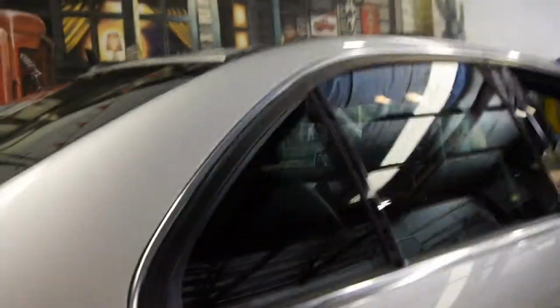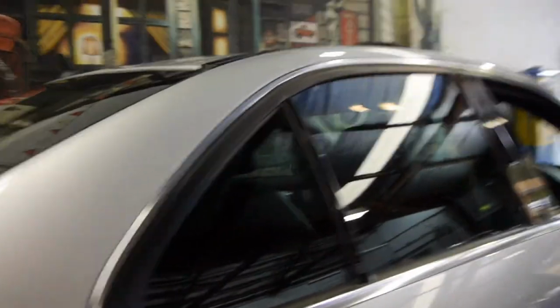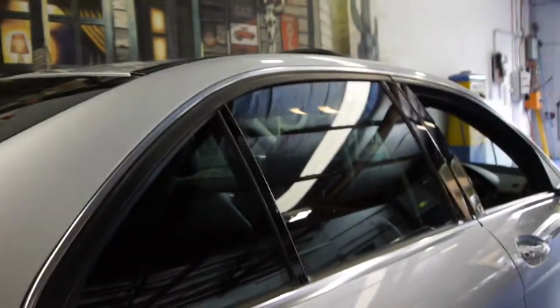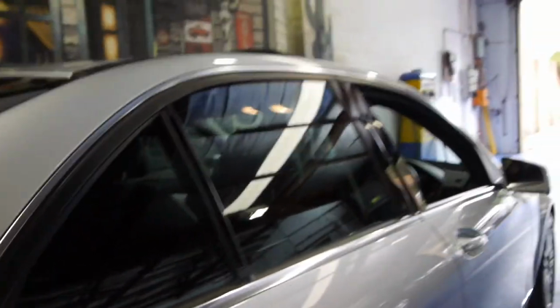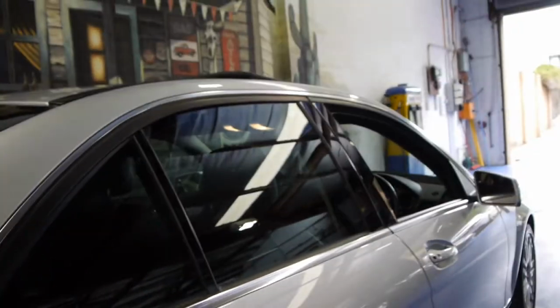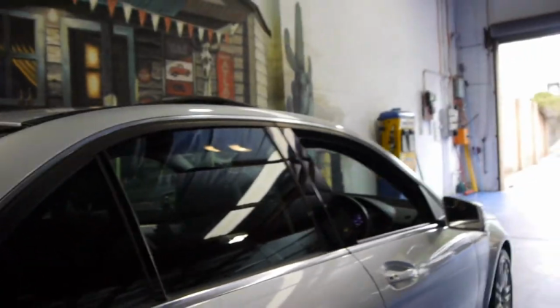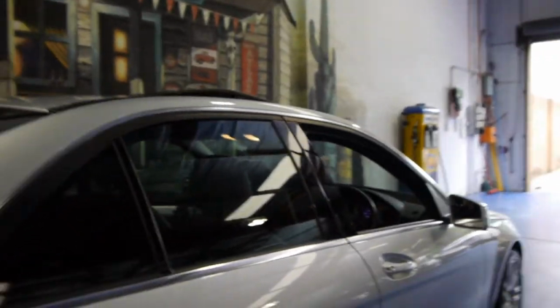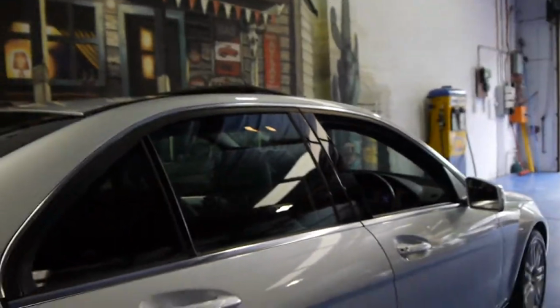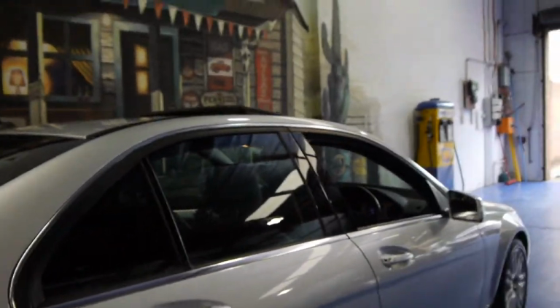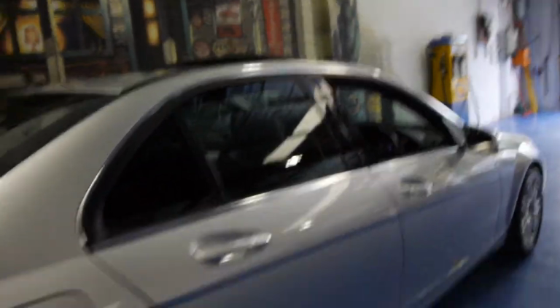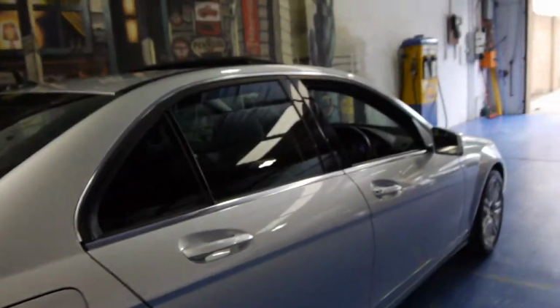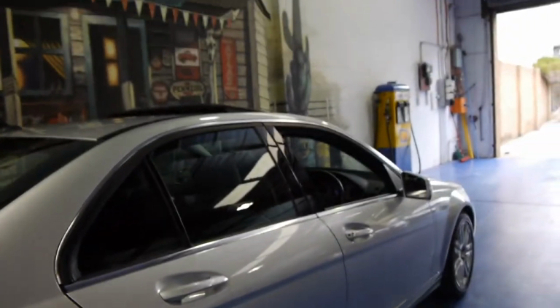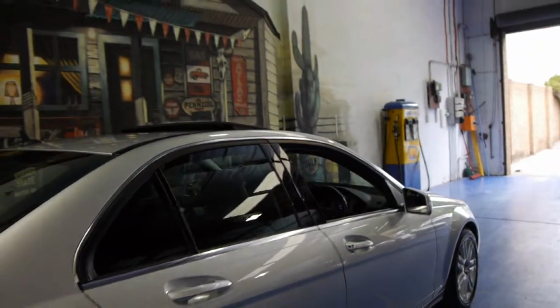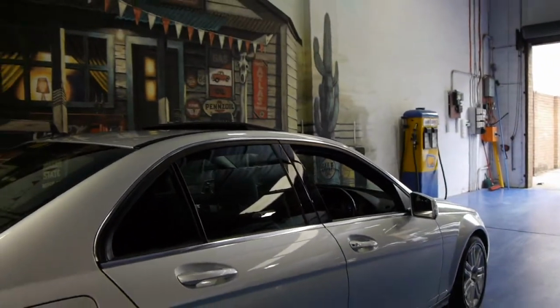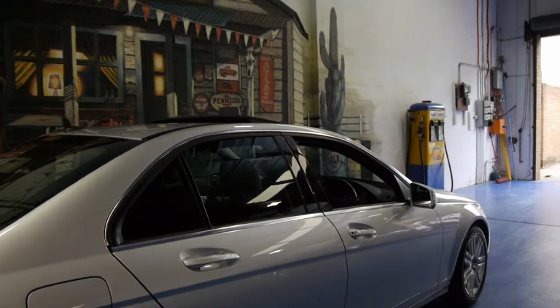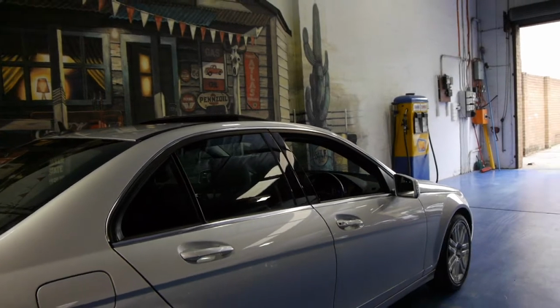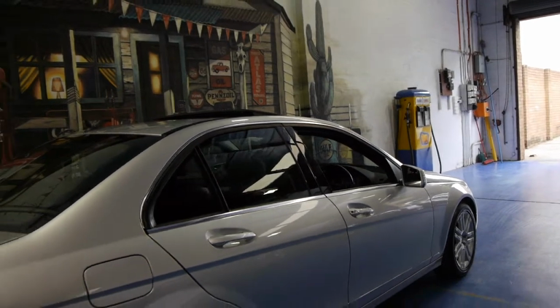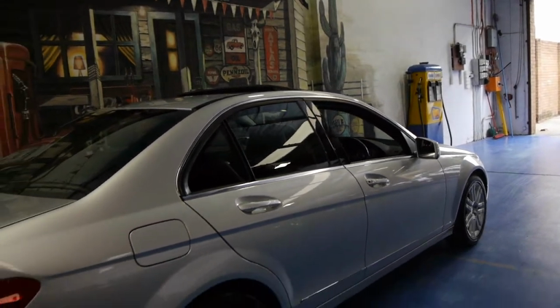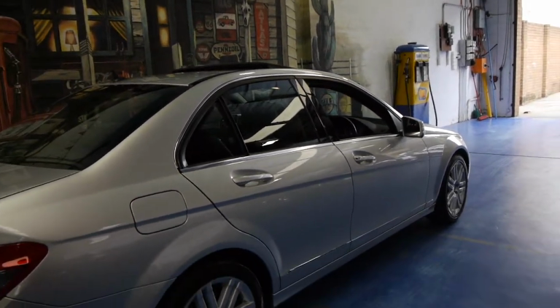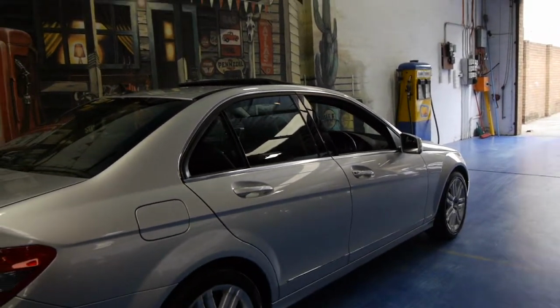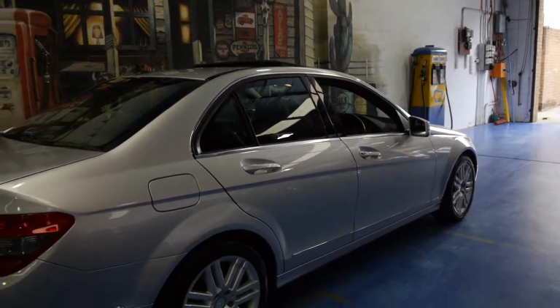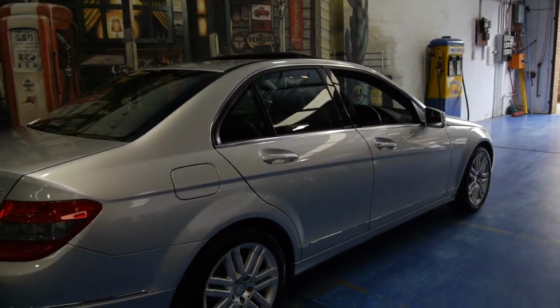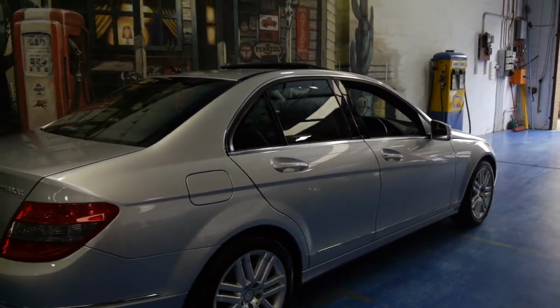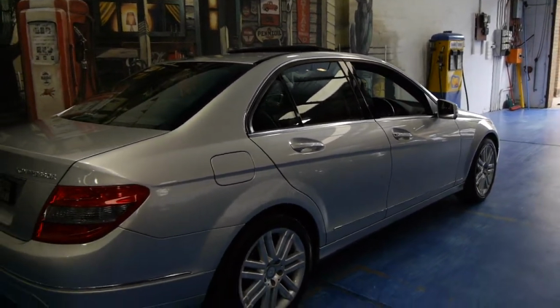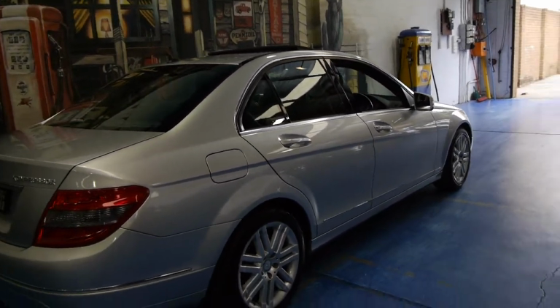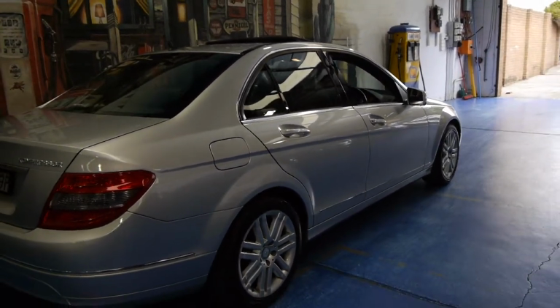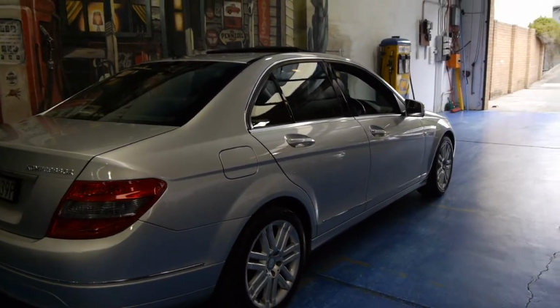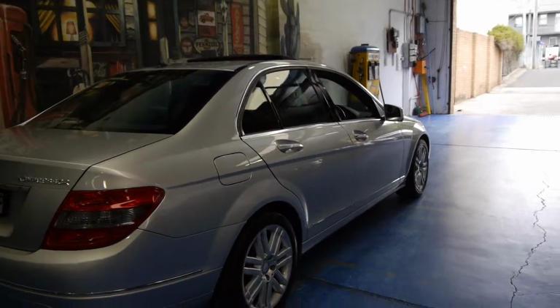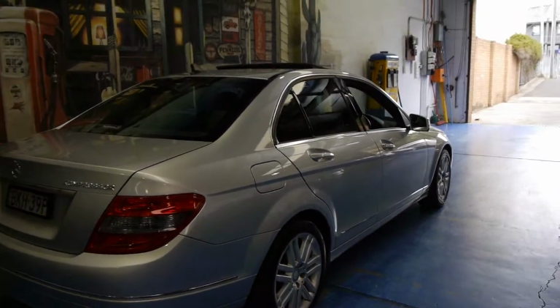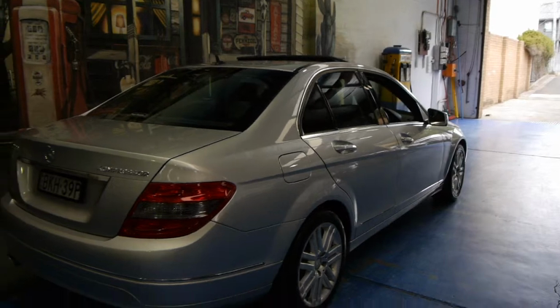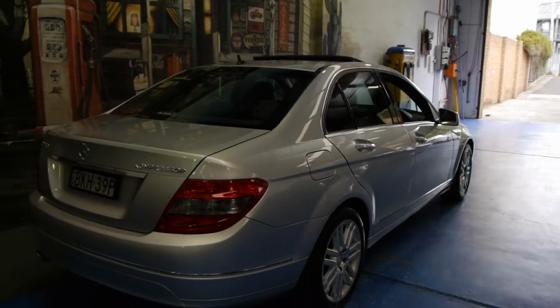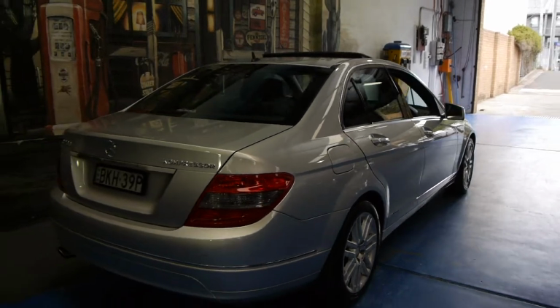We're still getting close to $20,000 for the old shape from 2004 and 2005 with good kilometres on them. This car also has front and rear parking sensors.